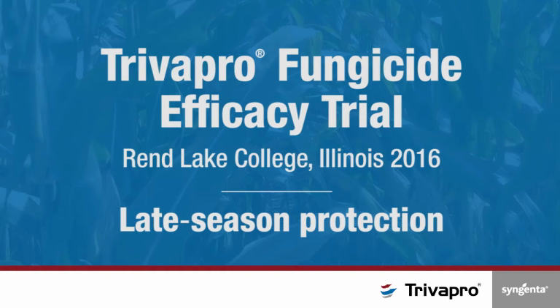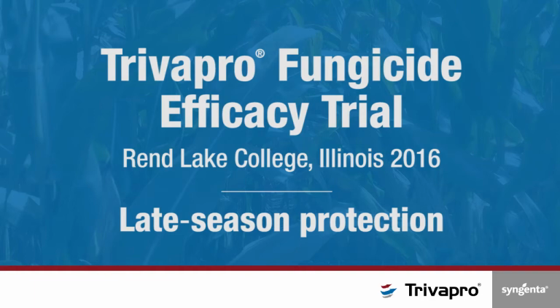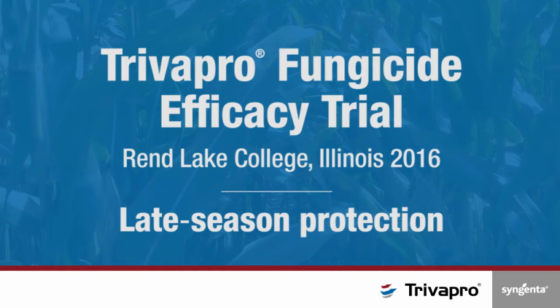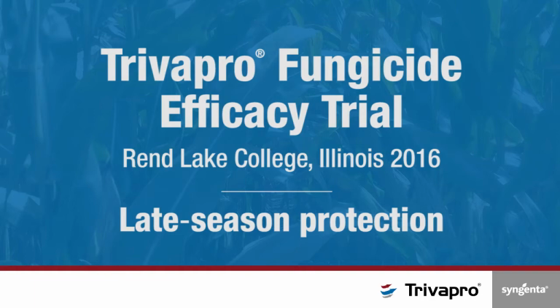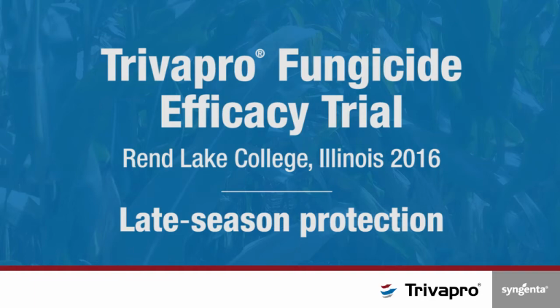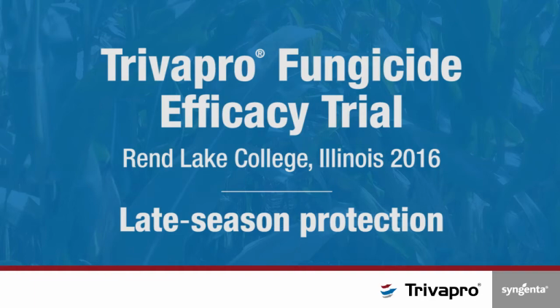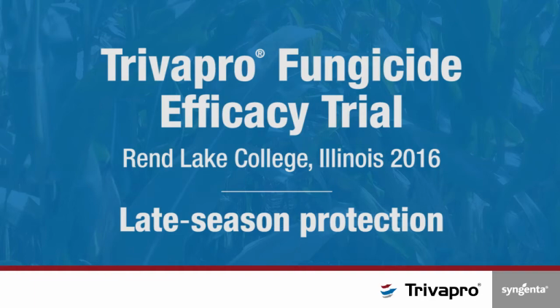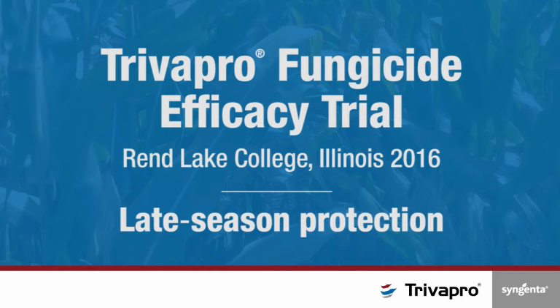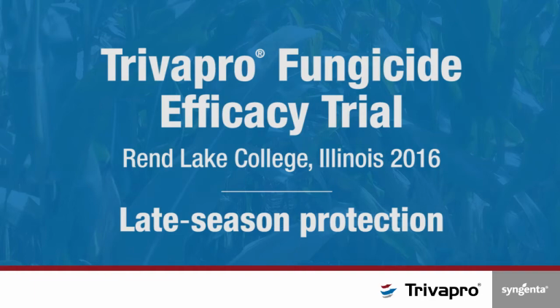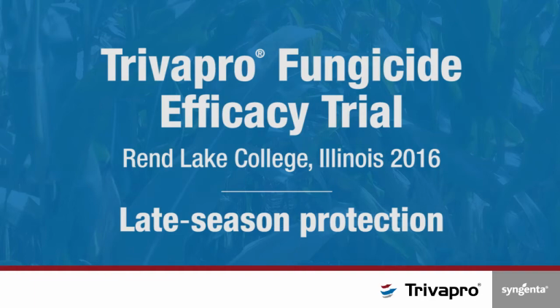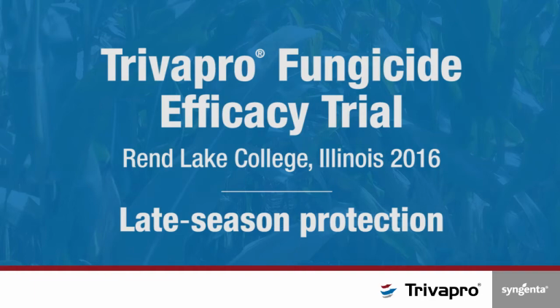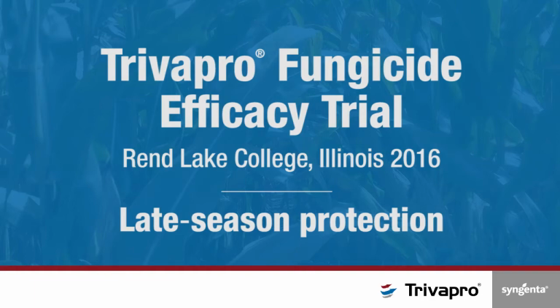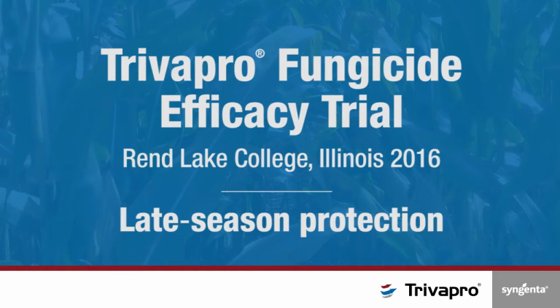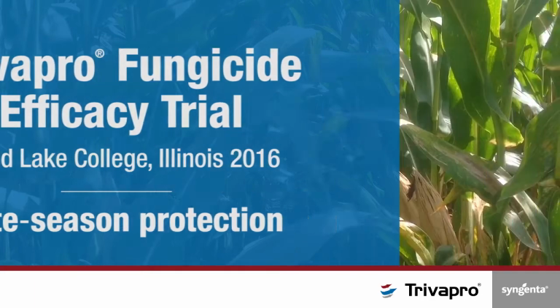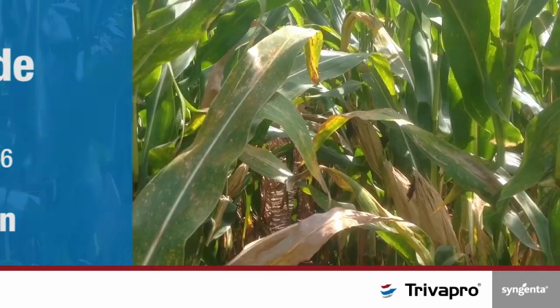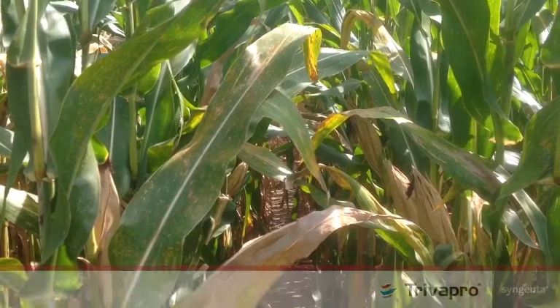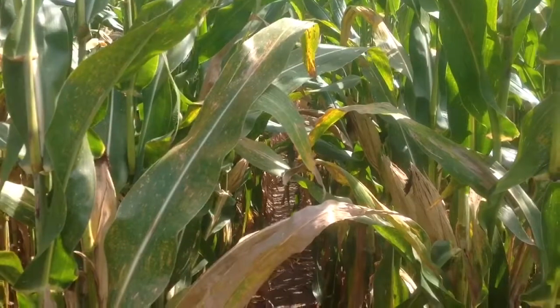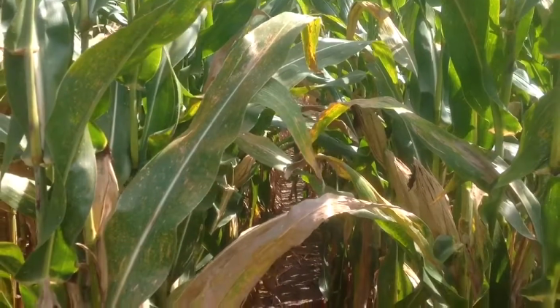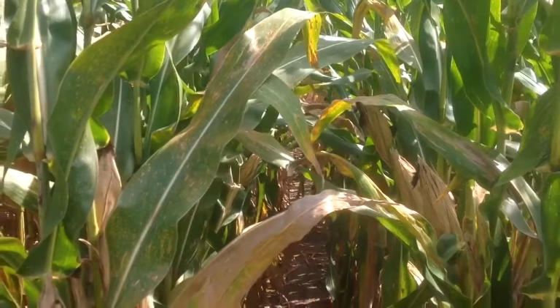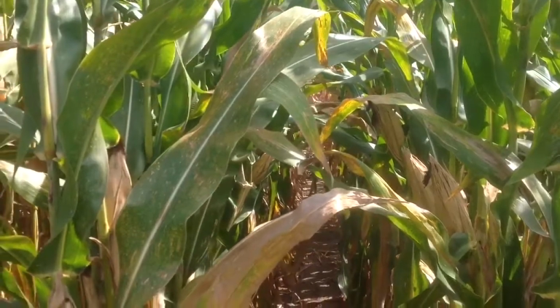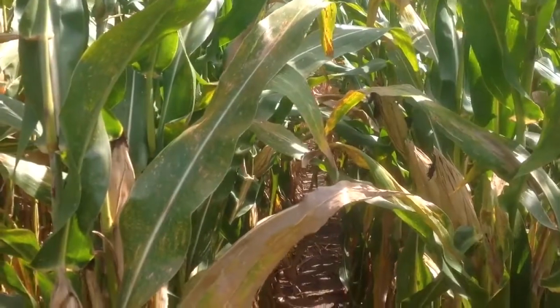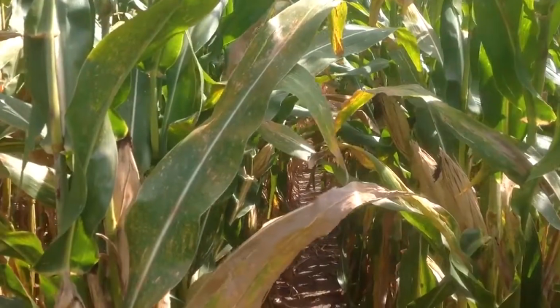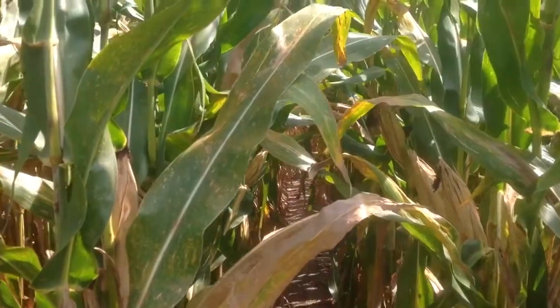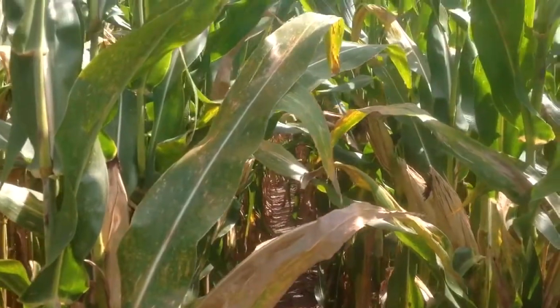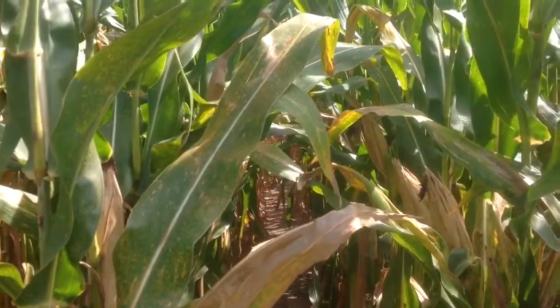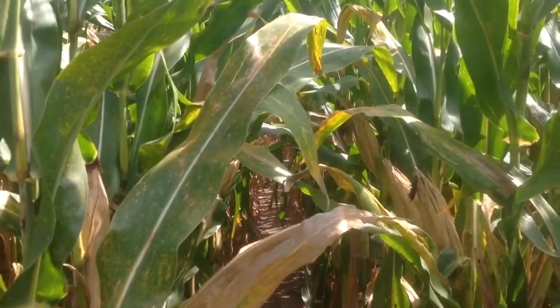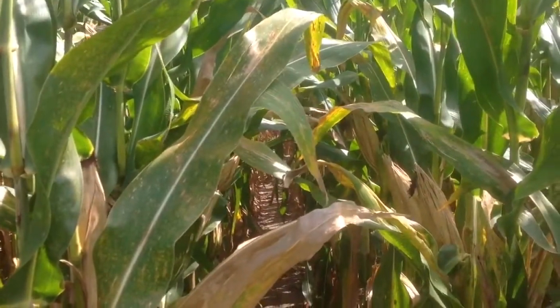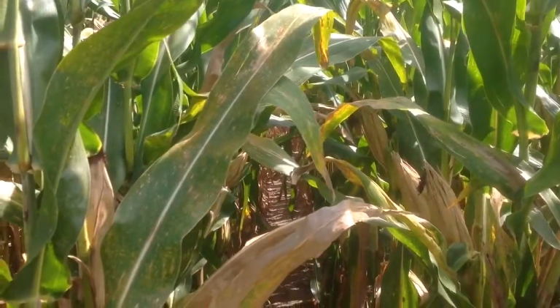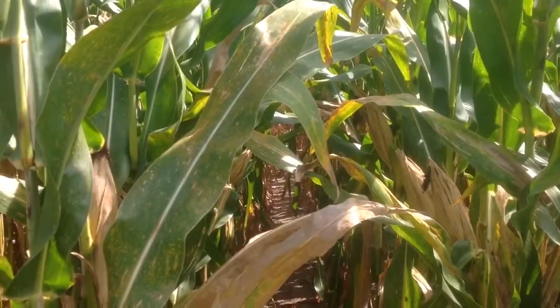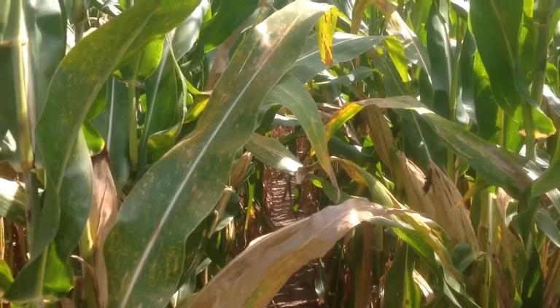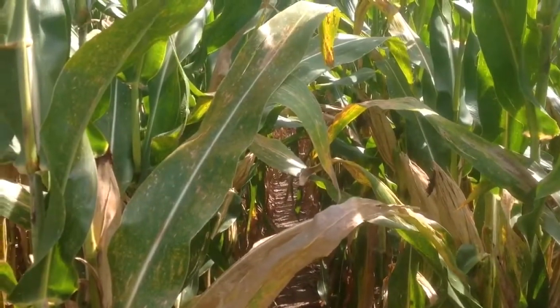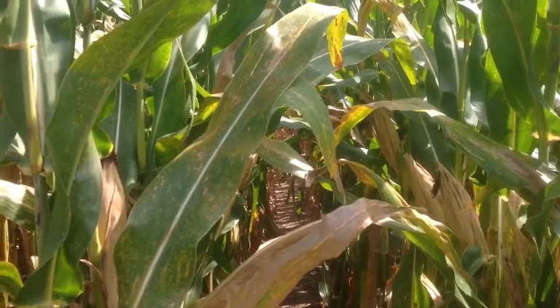This is our TrivaPro trial at Ren Lake College 2016. We treated the front 22 feet across all hybrids in the plot.